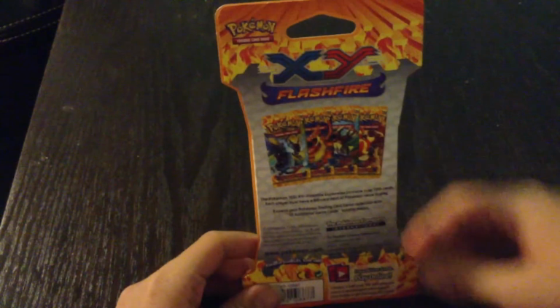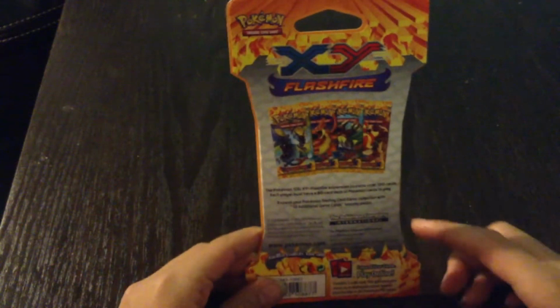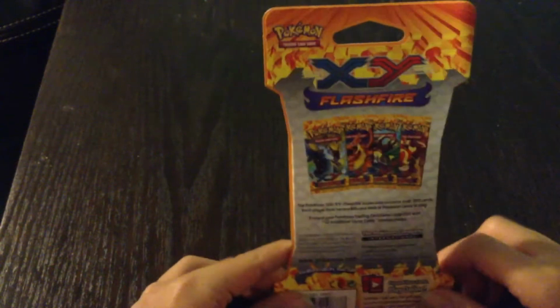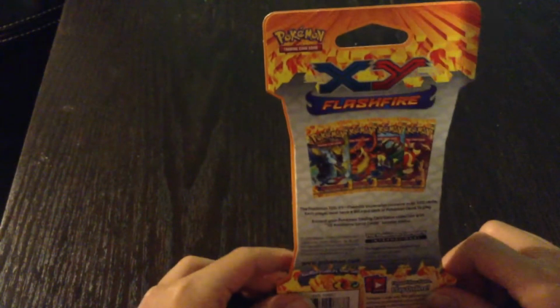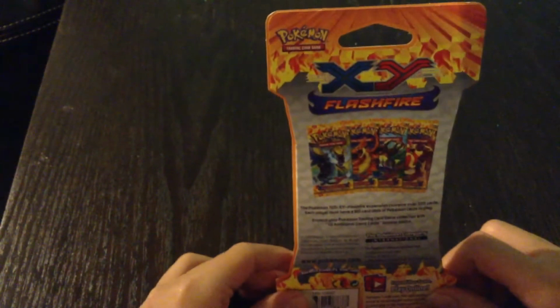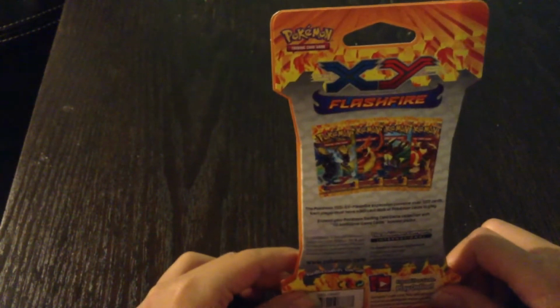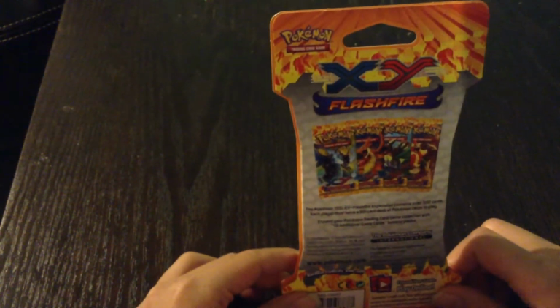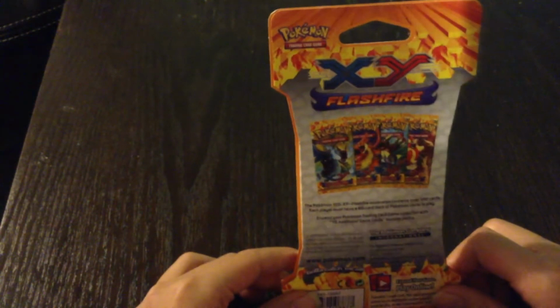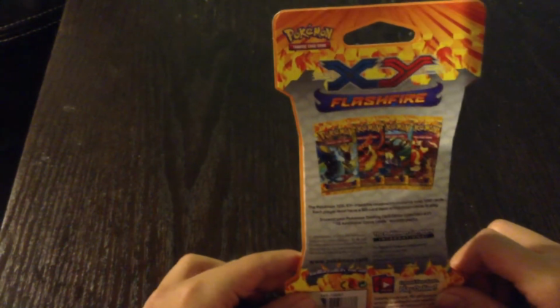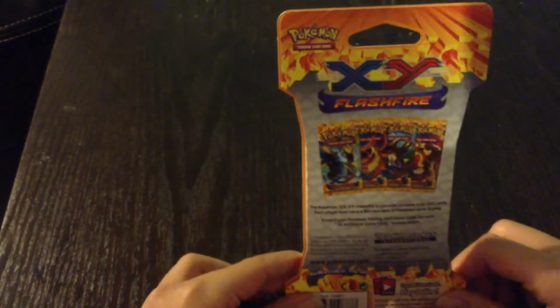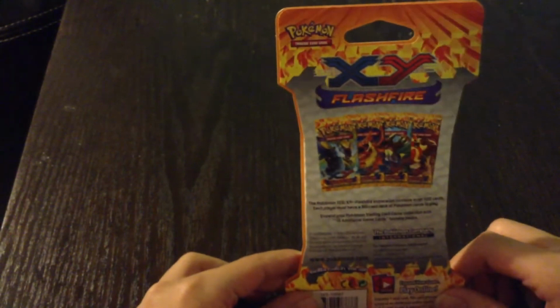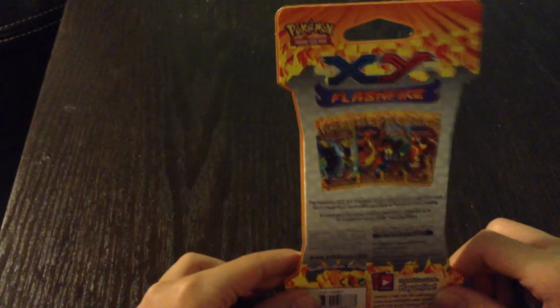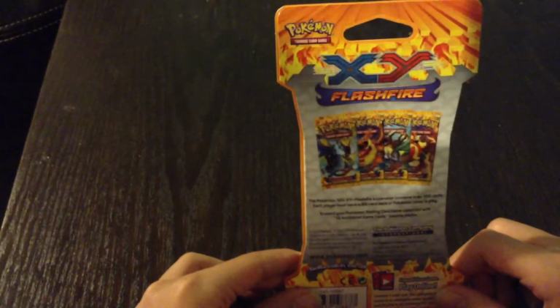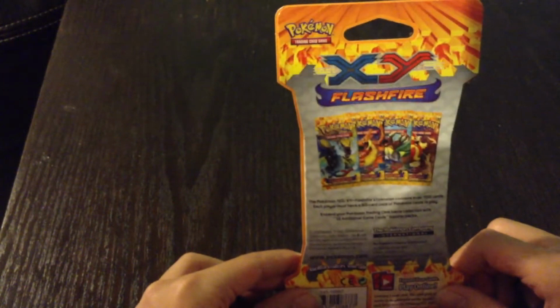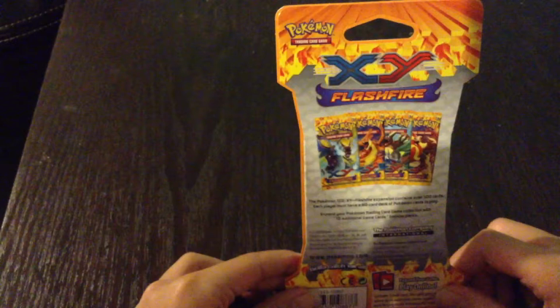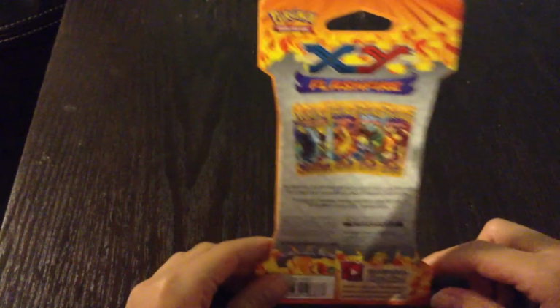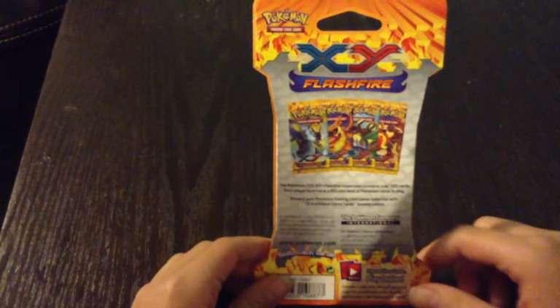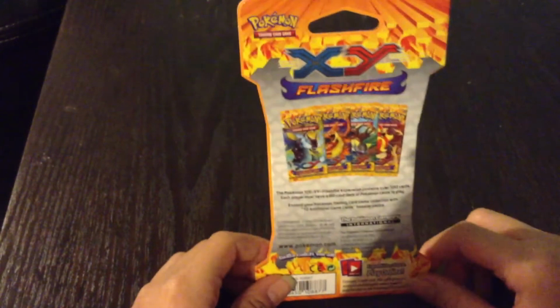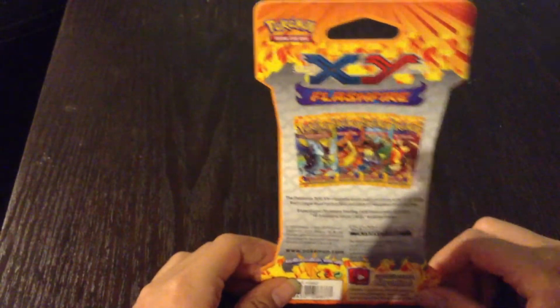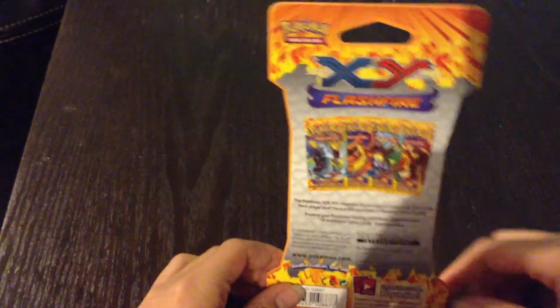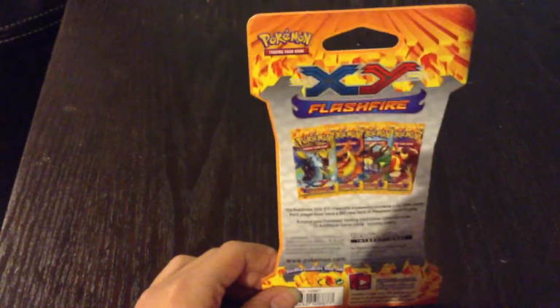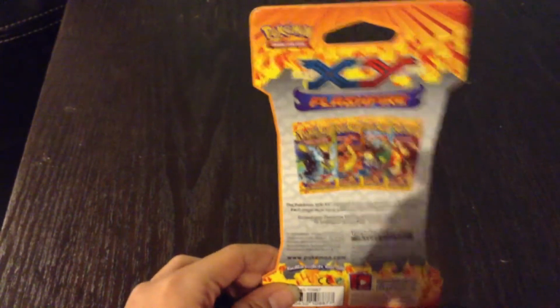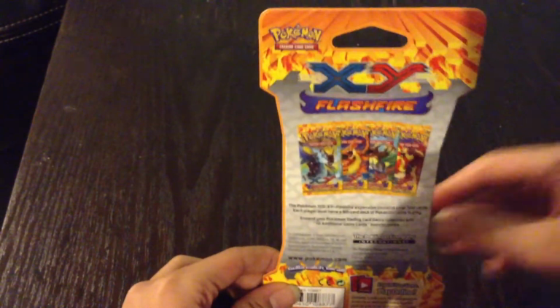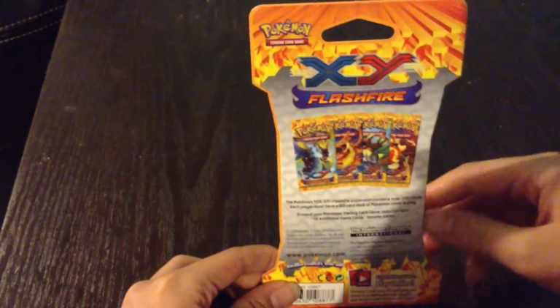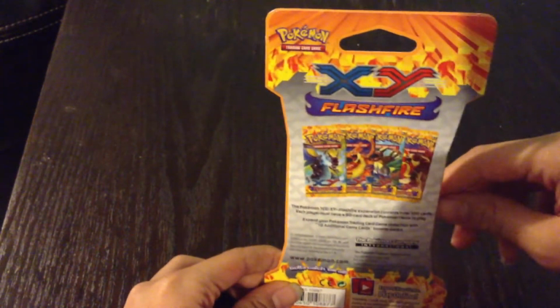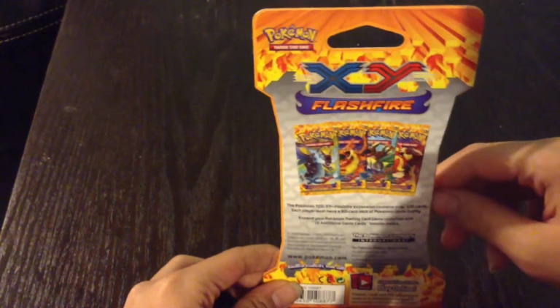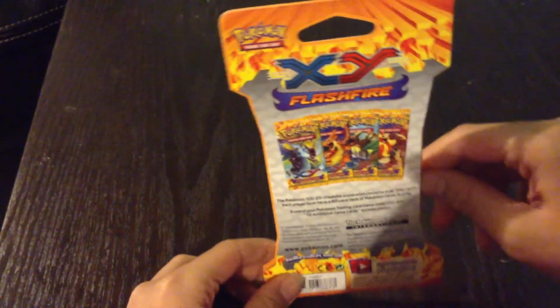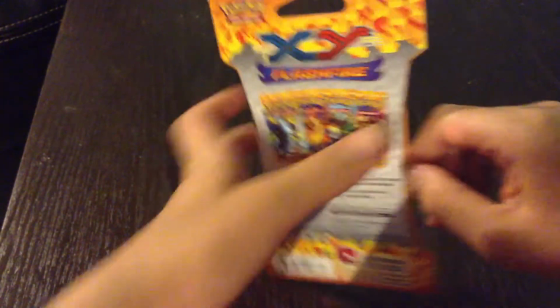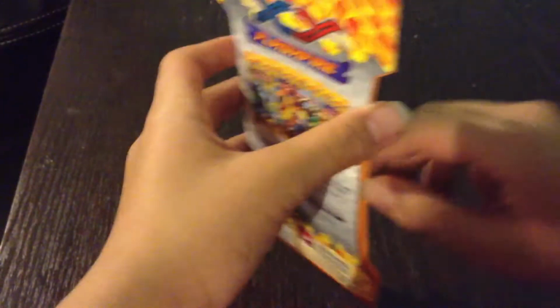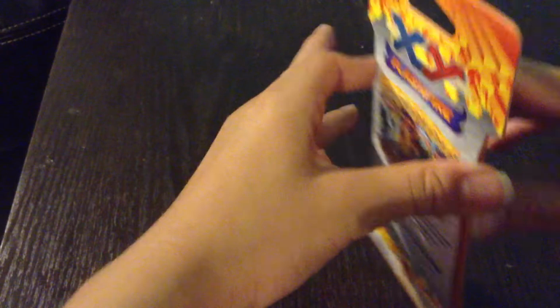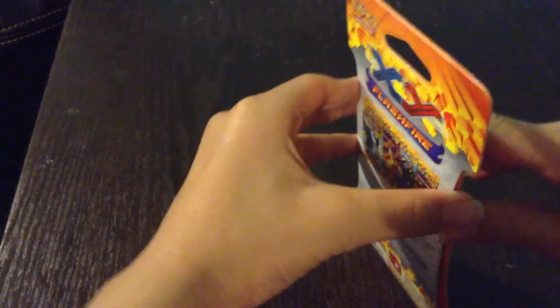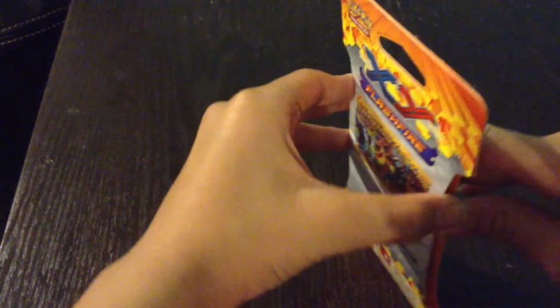And then in the back shows the four packs: Mega Charizard X, Mega Charizard Y, Mega Kangaskhan and Pyroar and all that. Those are all the packs and I'm gonna open it up right now.